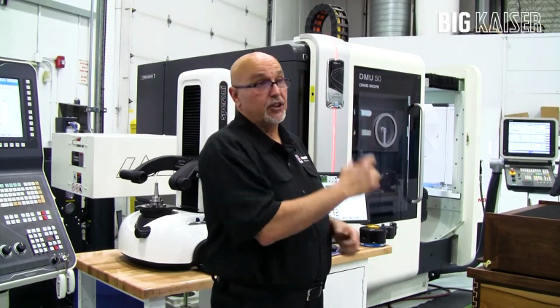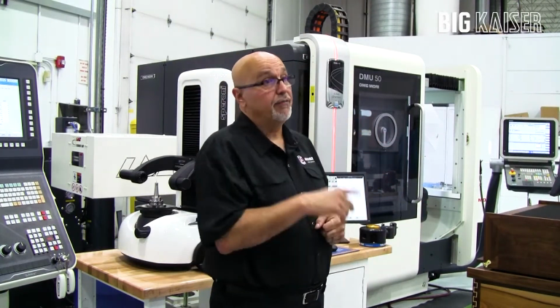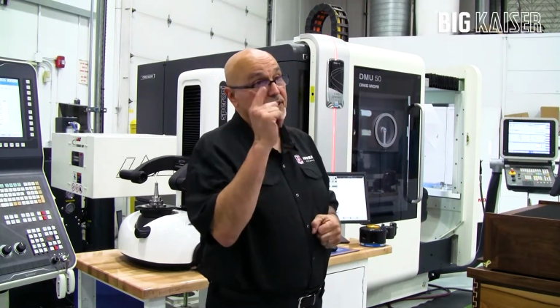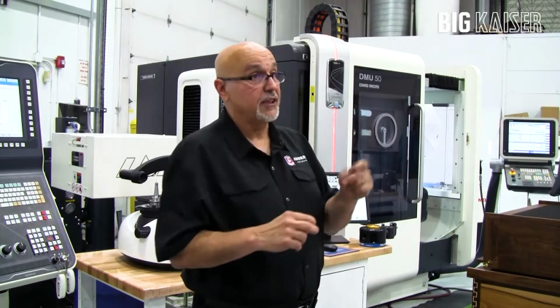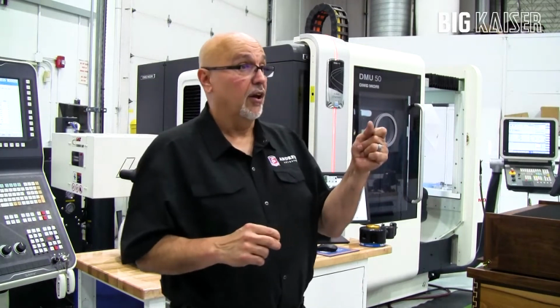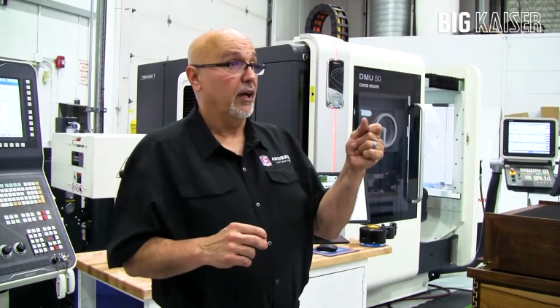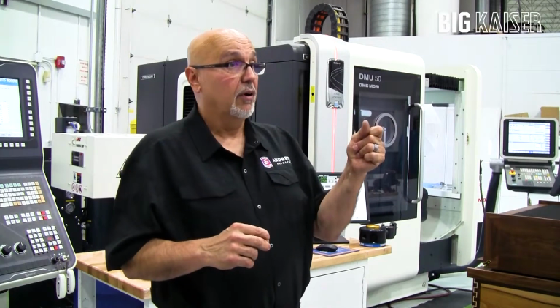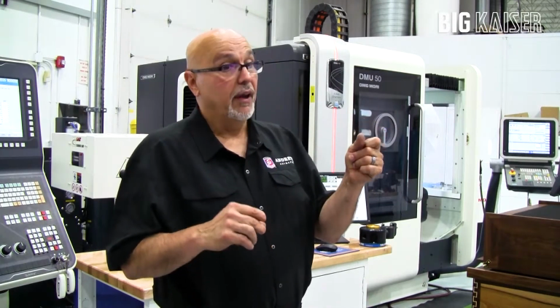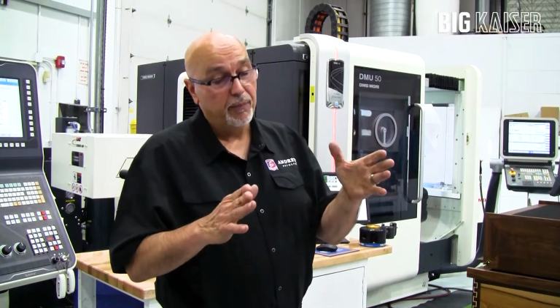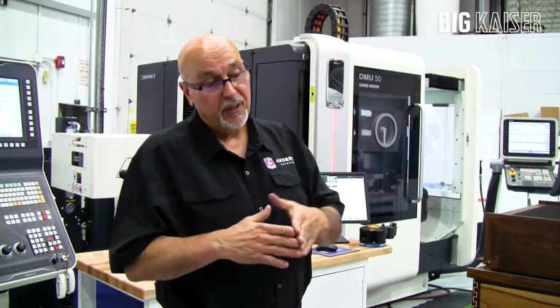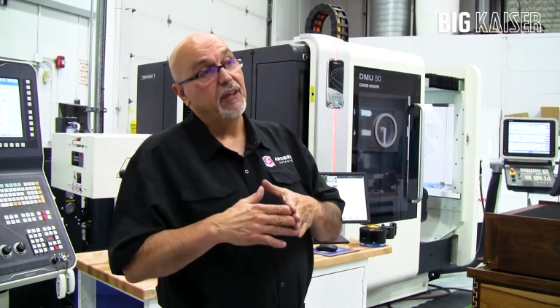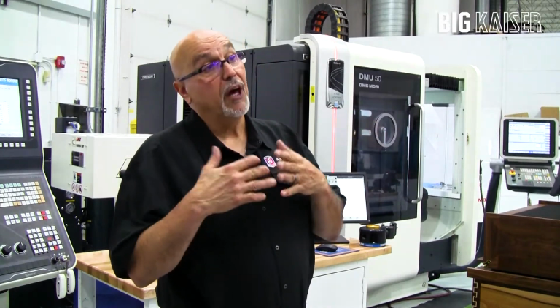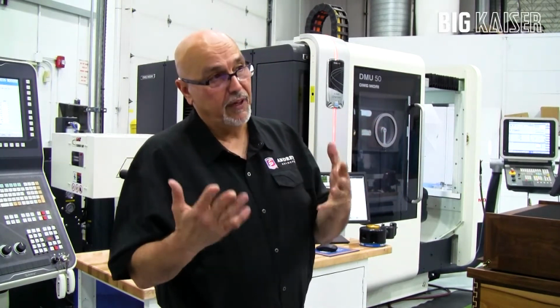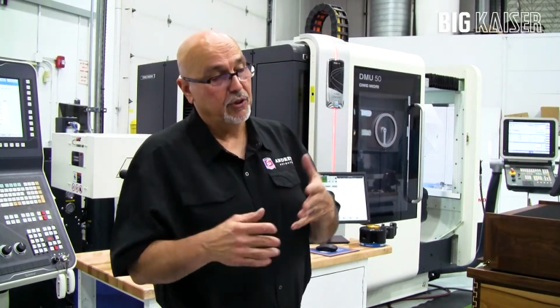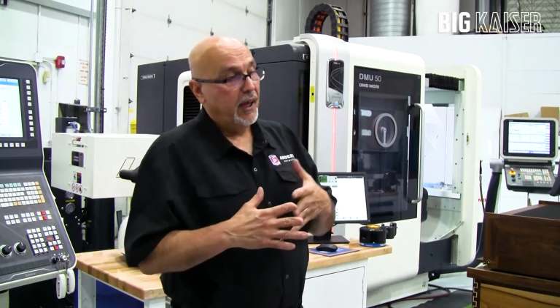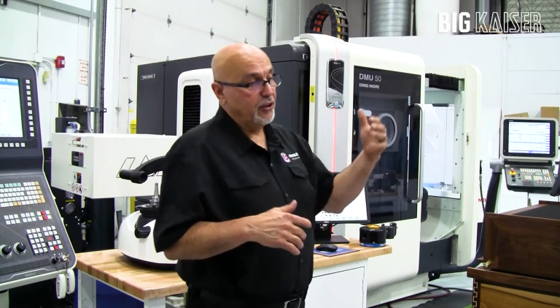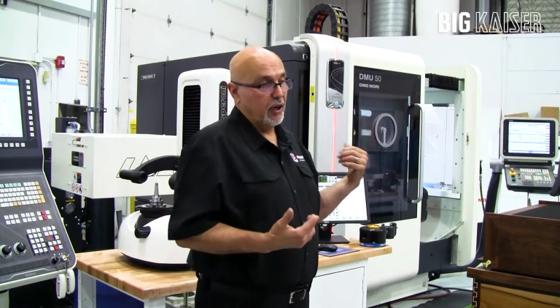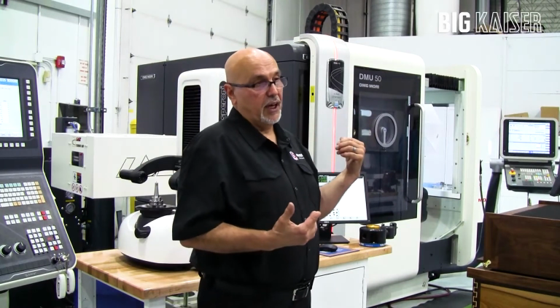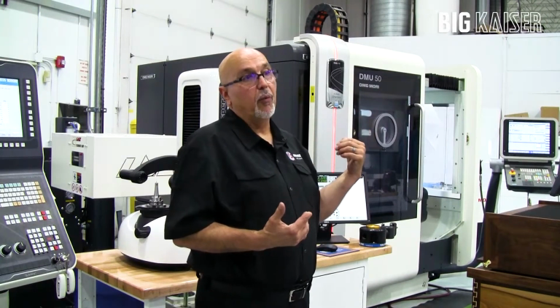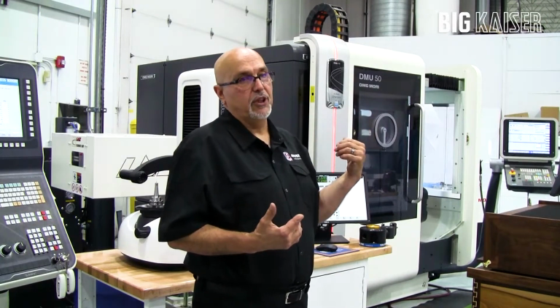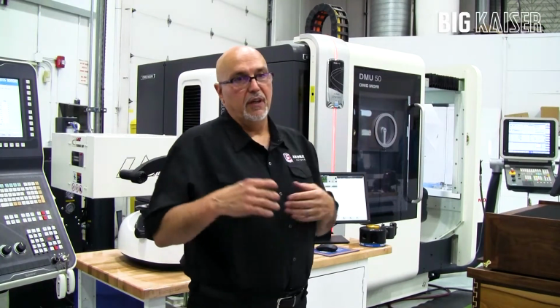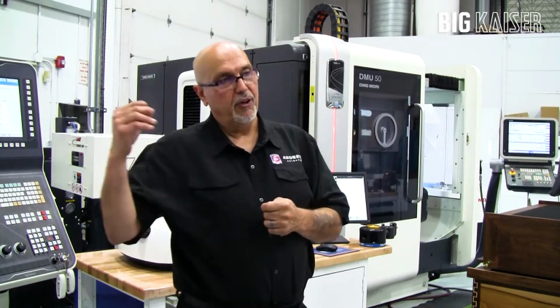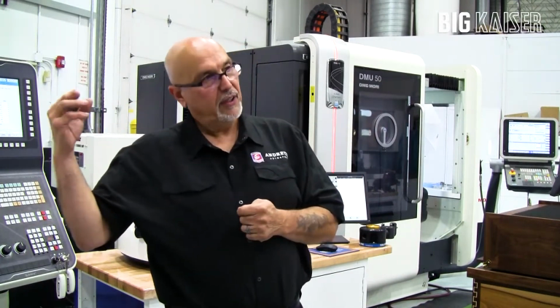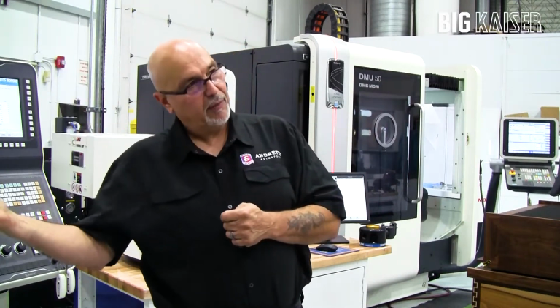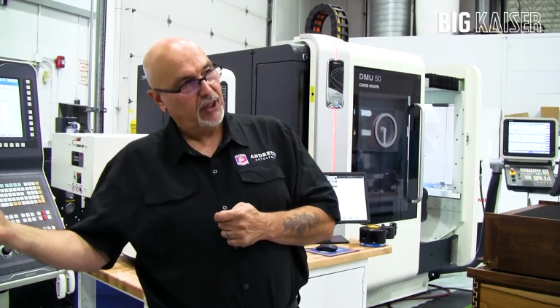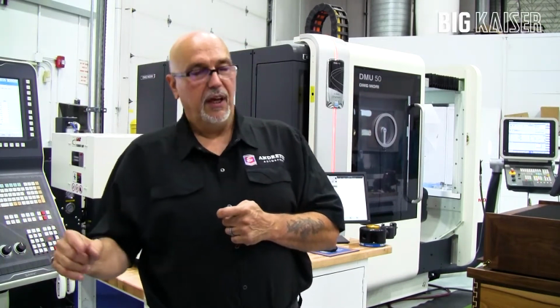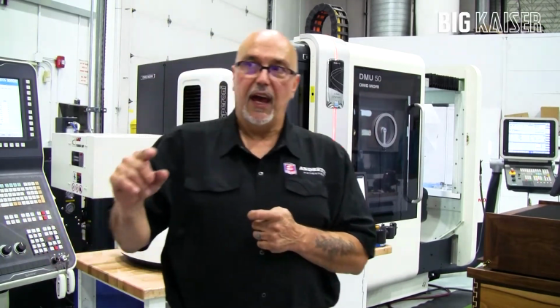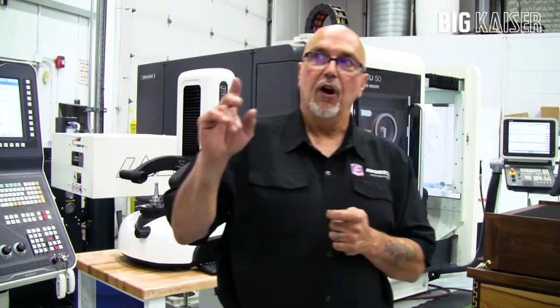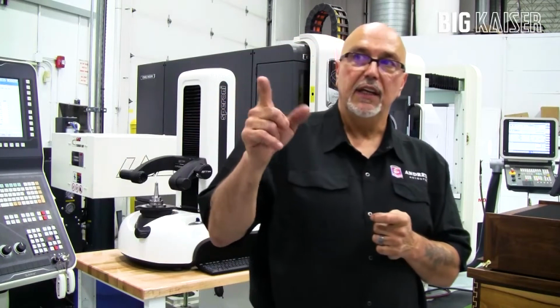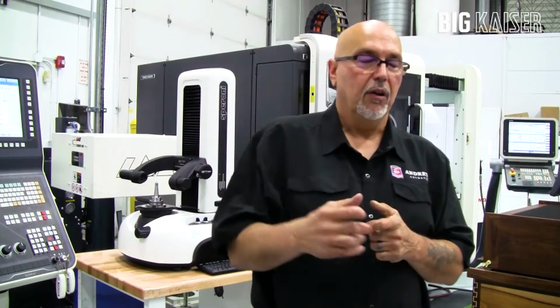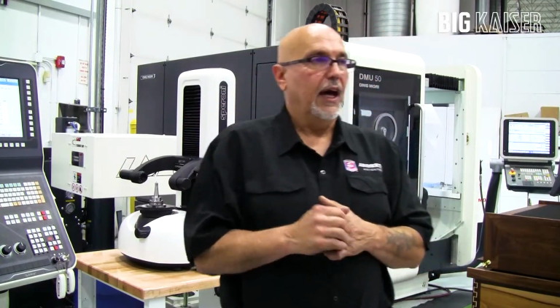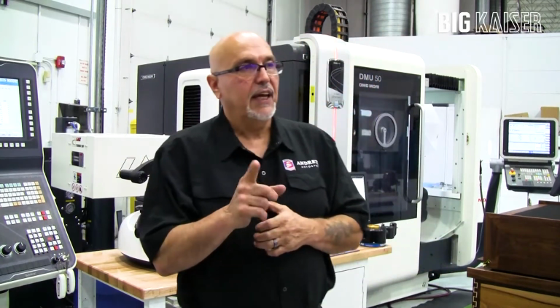Now, an even better advantage: having the Unilock set up on one machine, having it on a second machine, and then having it on the knee mill. I can take each one of those pallets and switch them from one machine to the other.